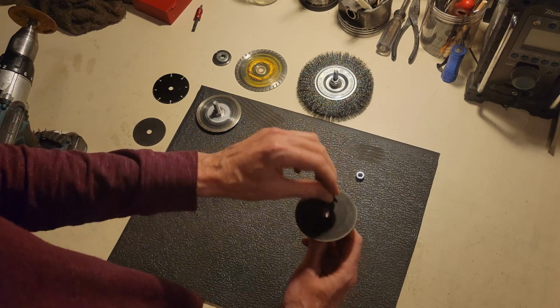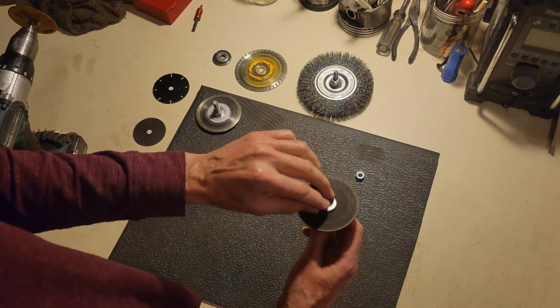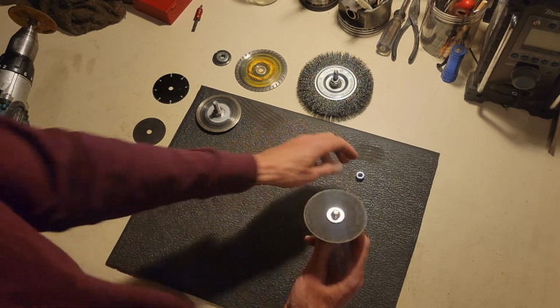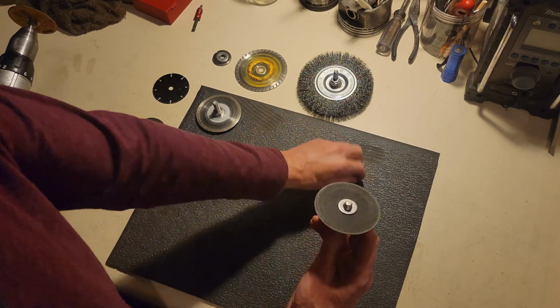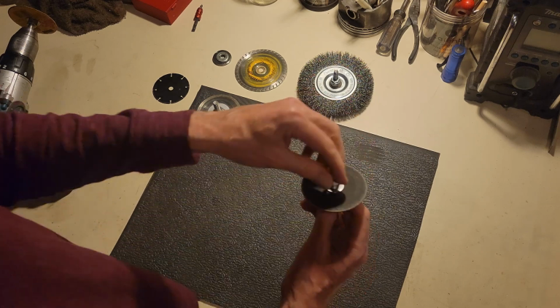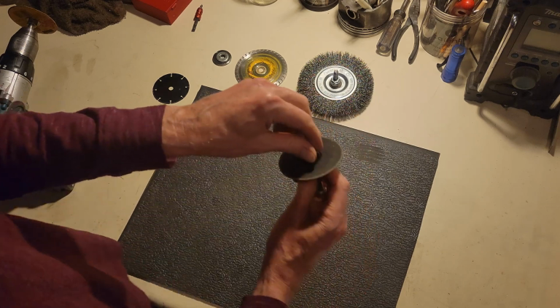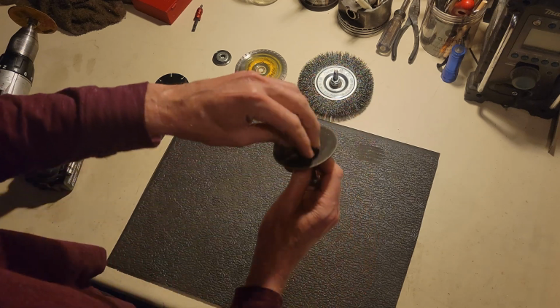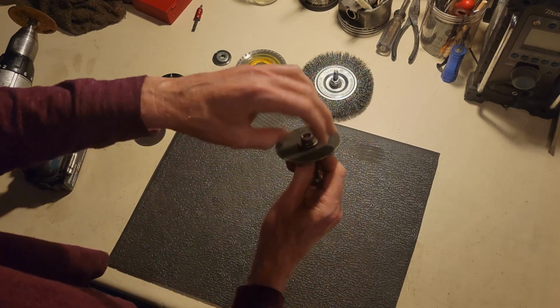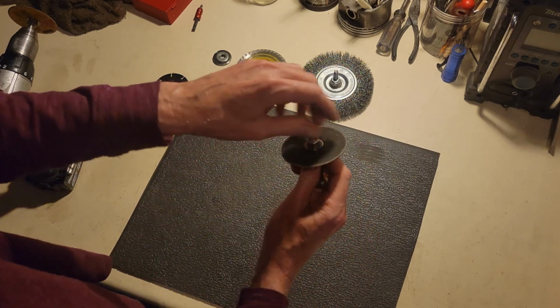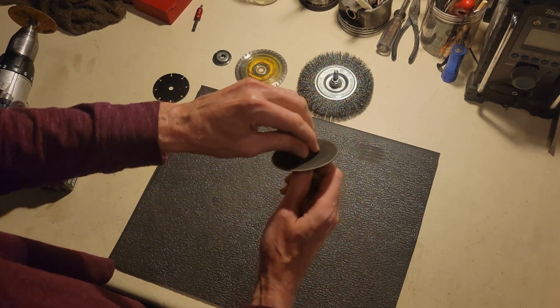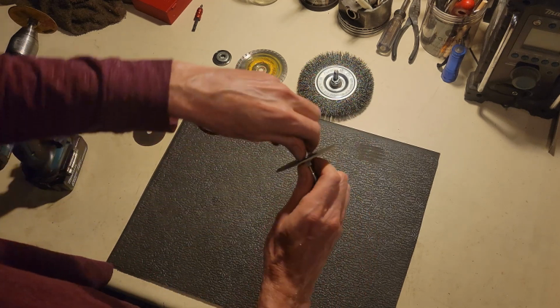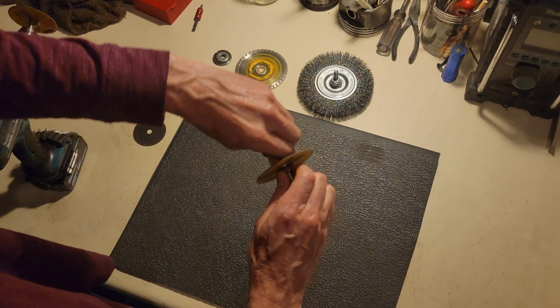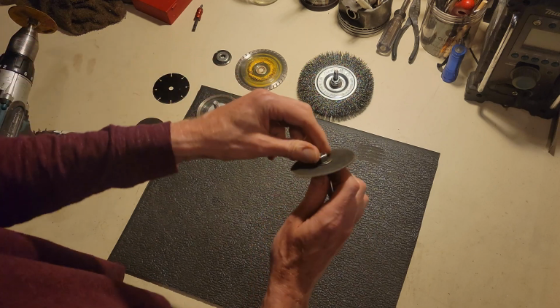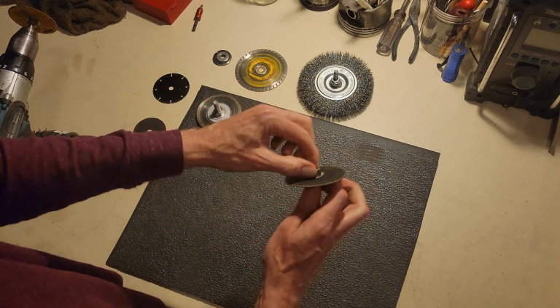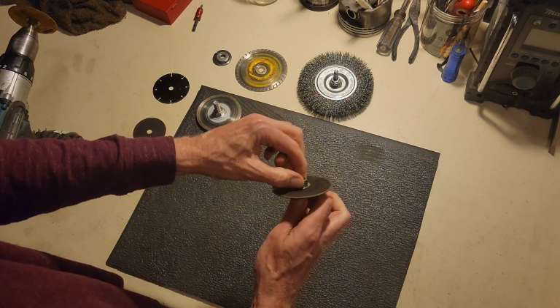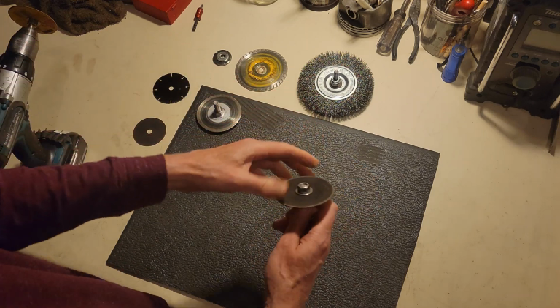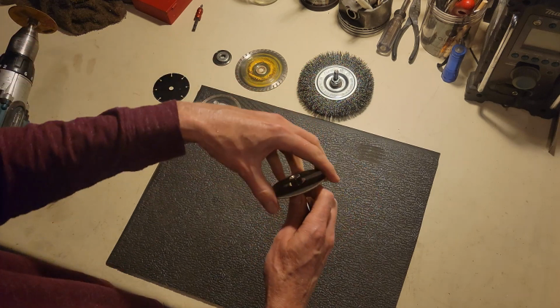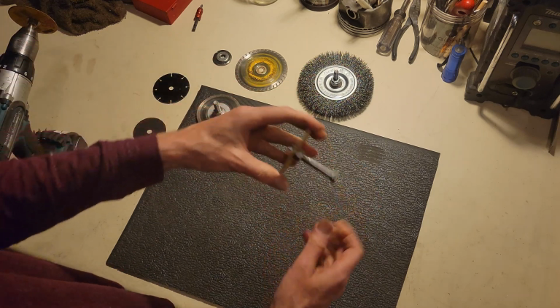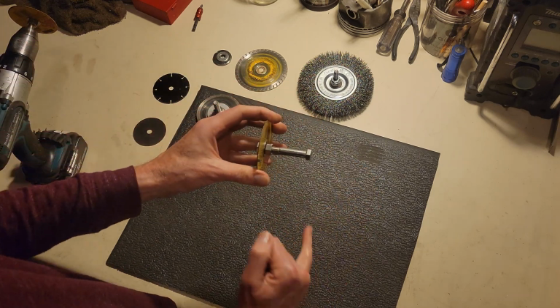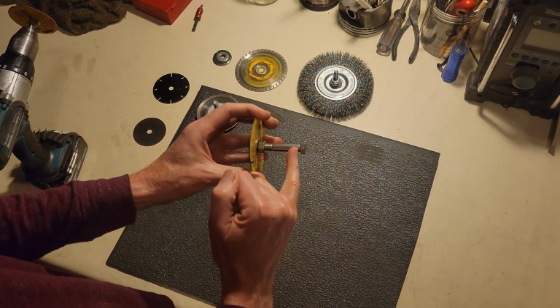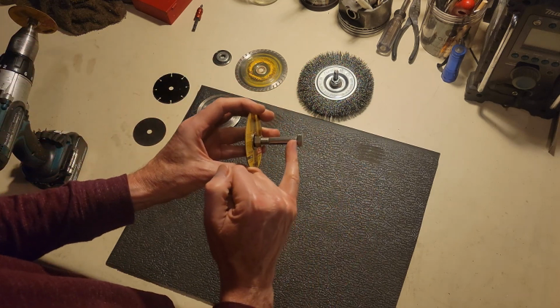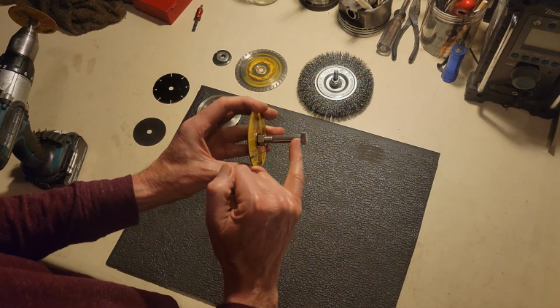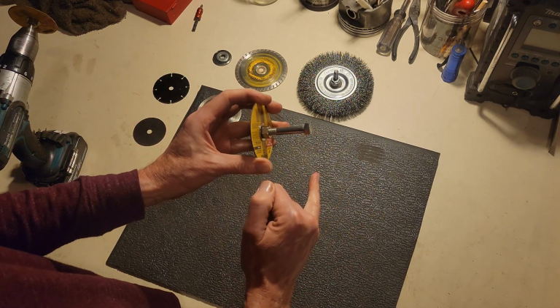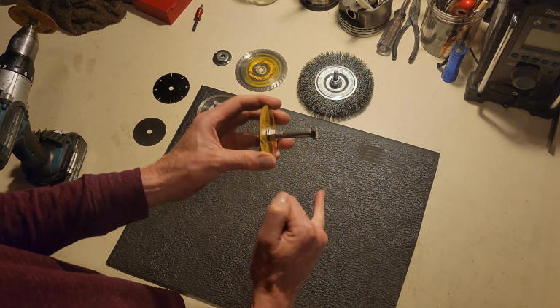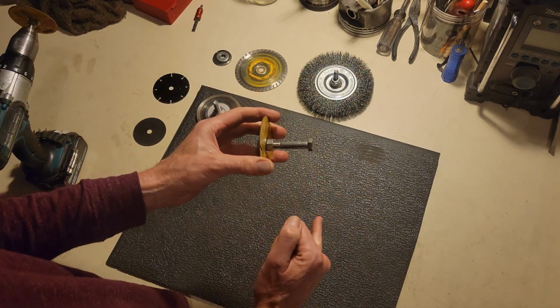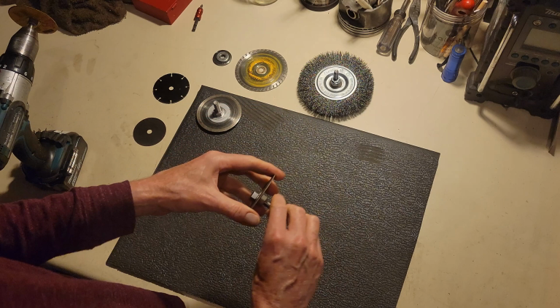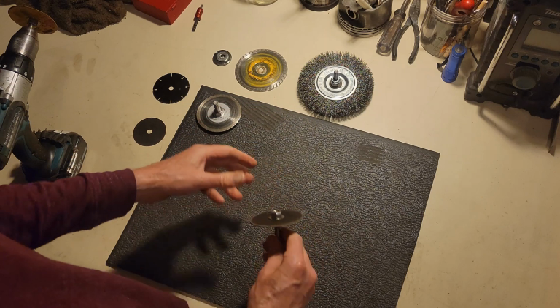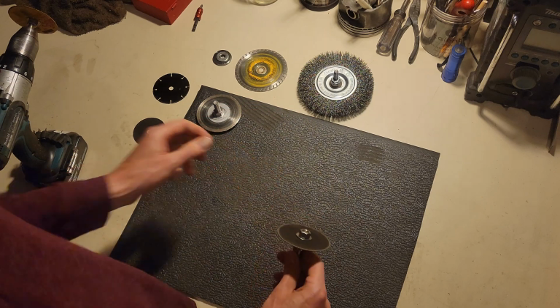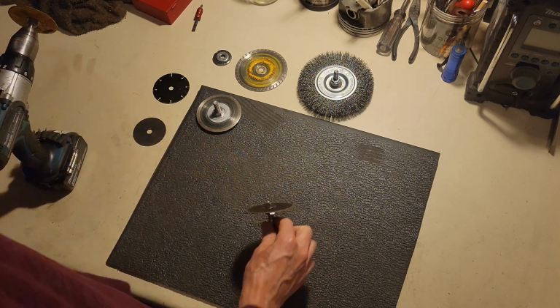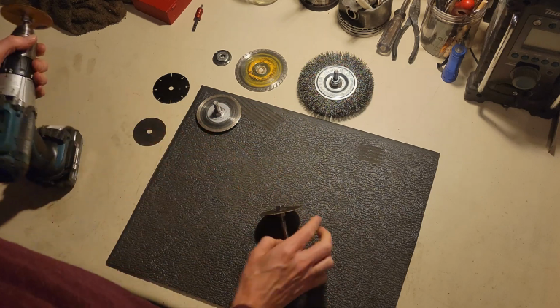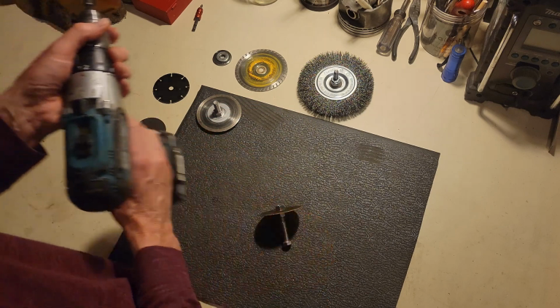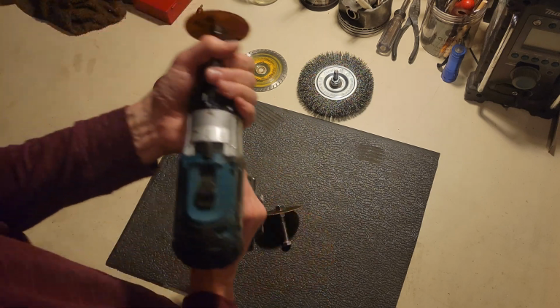And then you crank this down with a wrench. At that point, you cut the head off the bolt, and then you've got something like this.